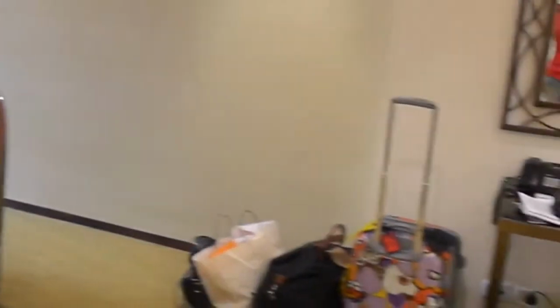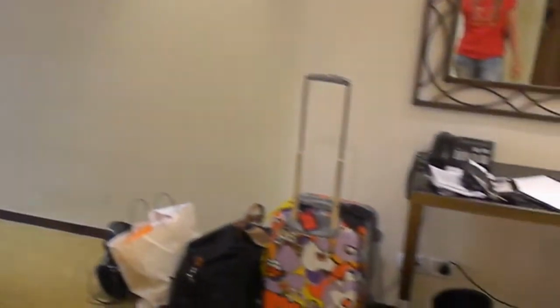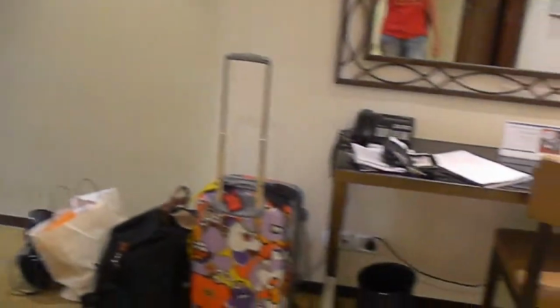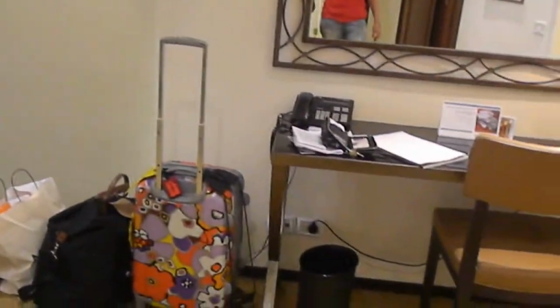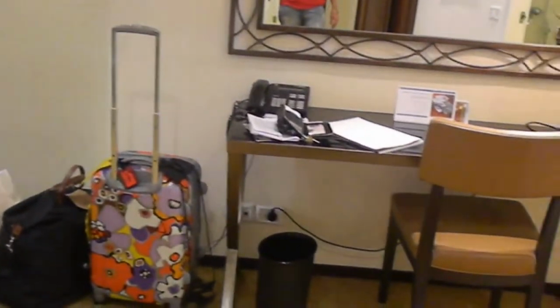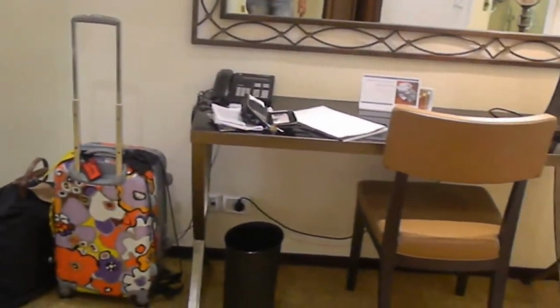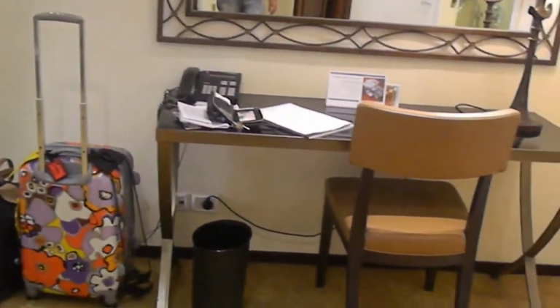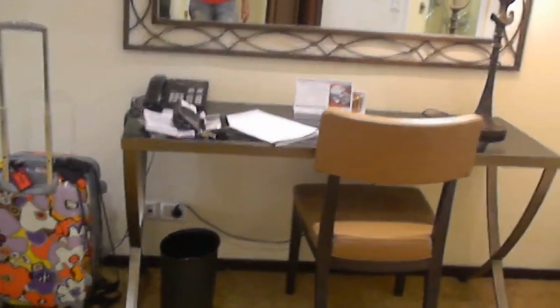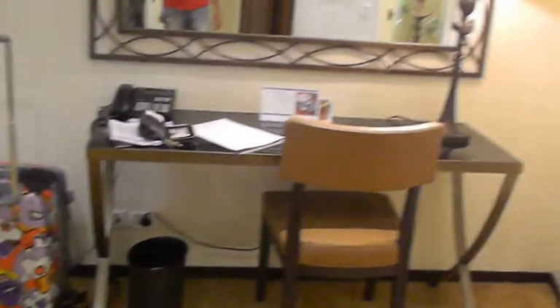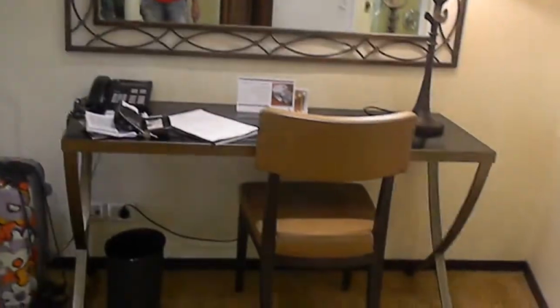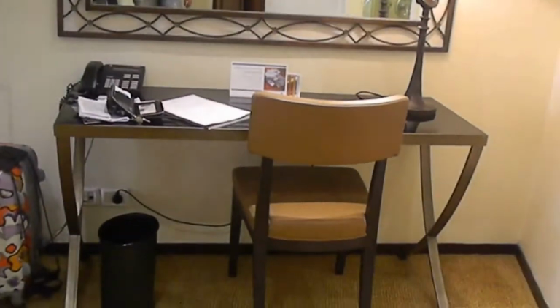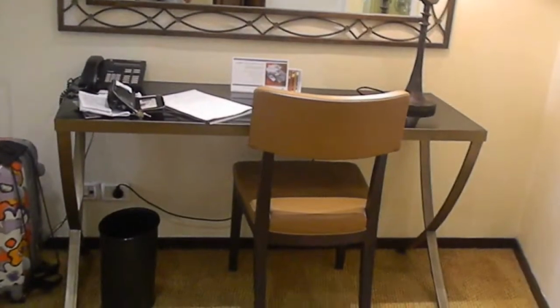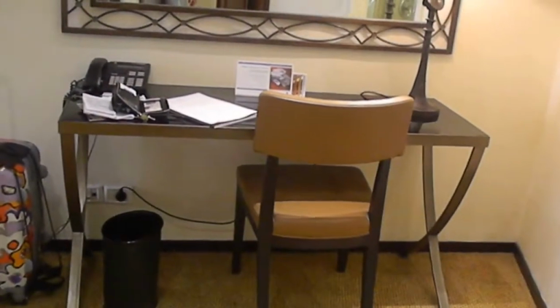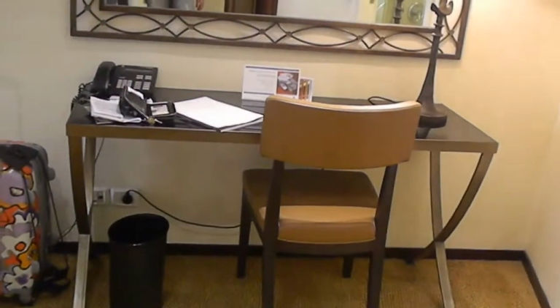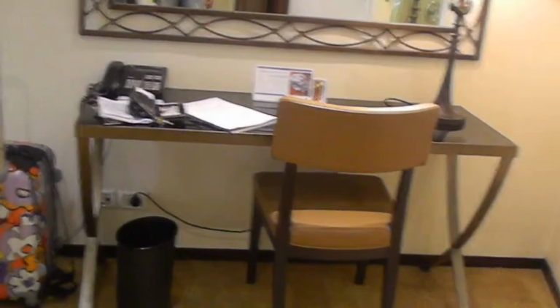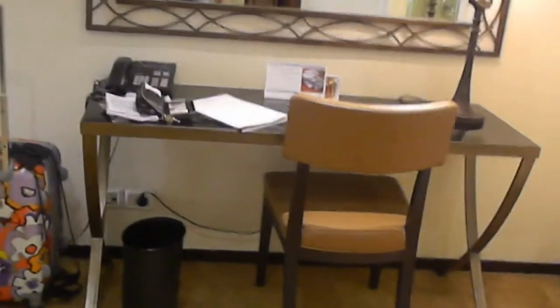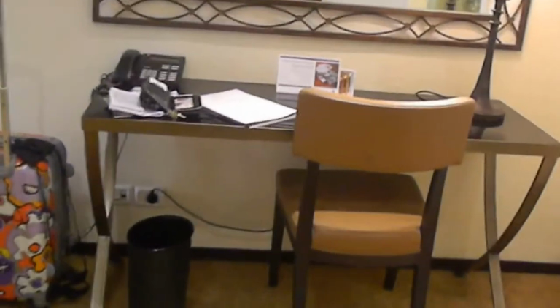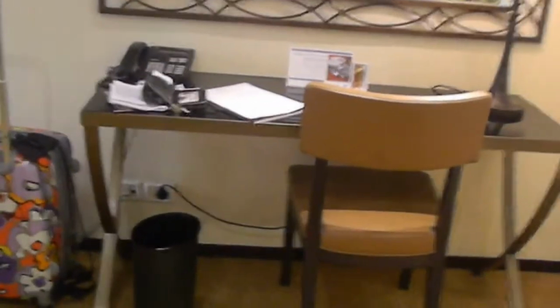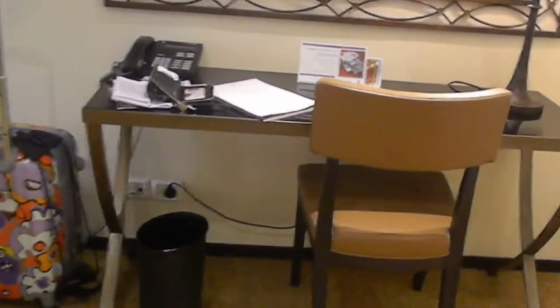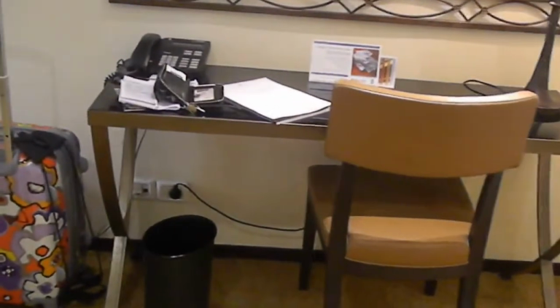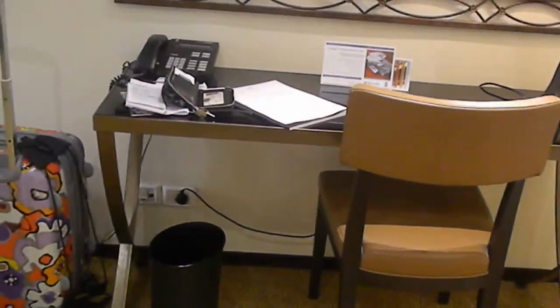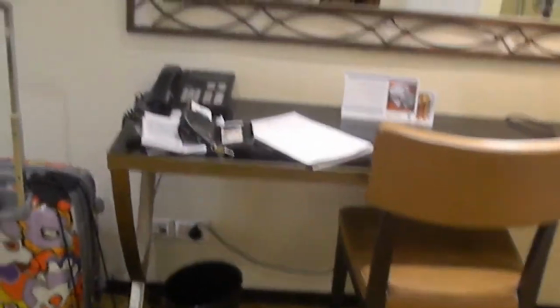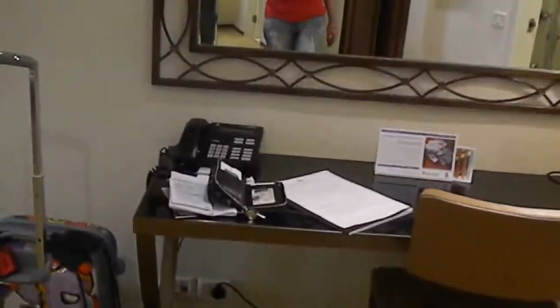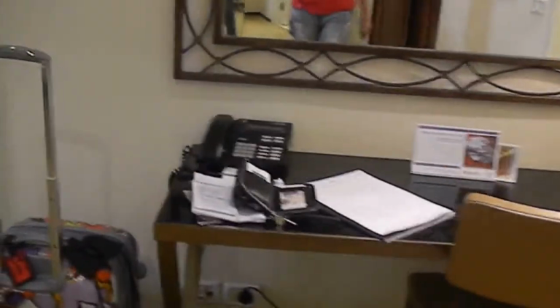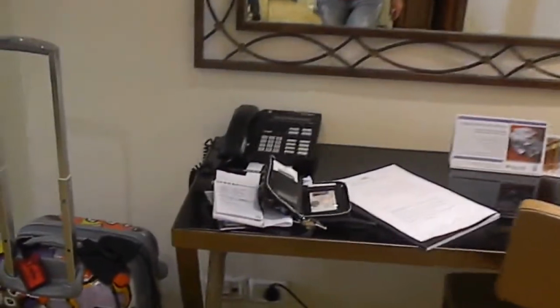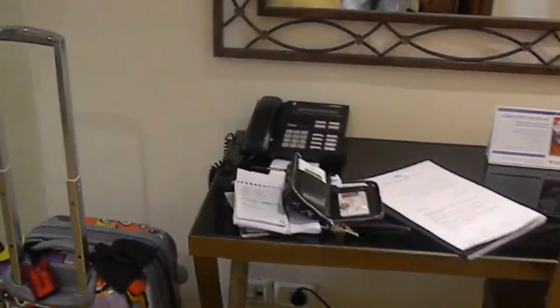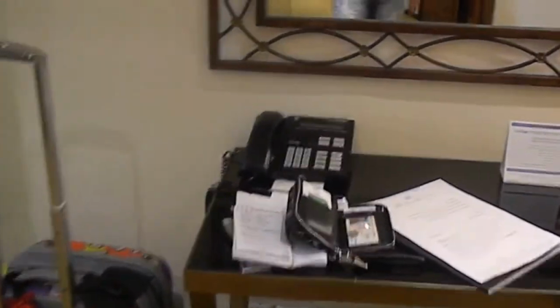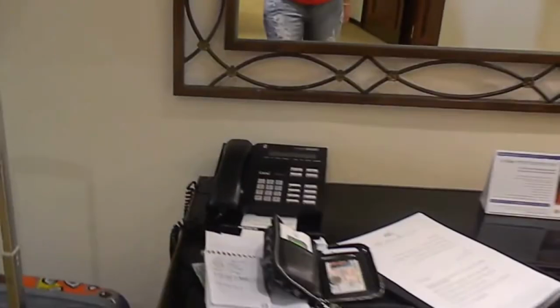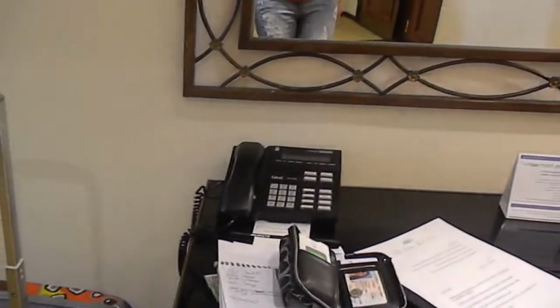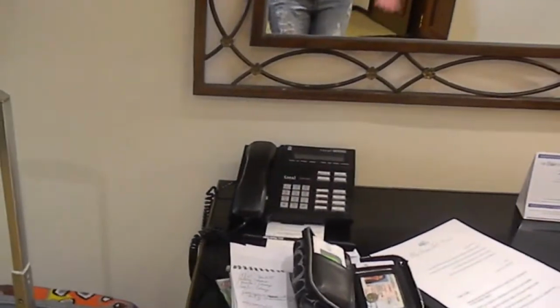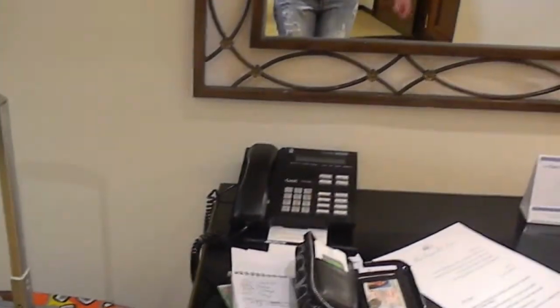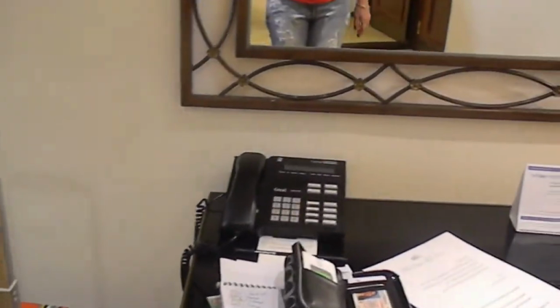As I move to the right-hand side, the desk is here — nice chair, a place to plug in electronics, and a phone if you need to use it.